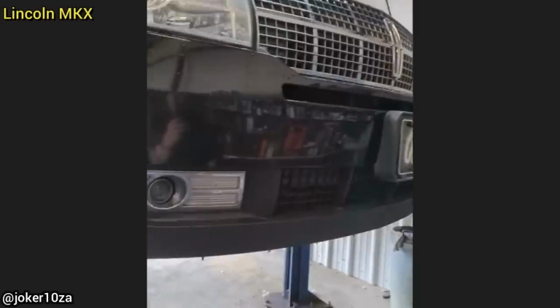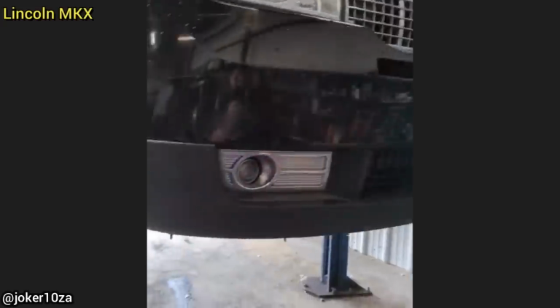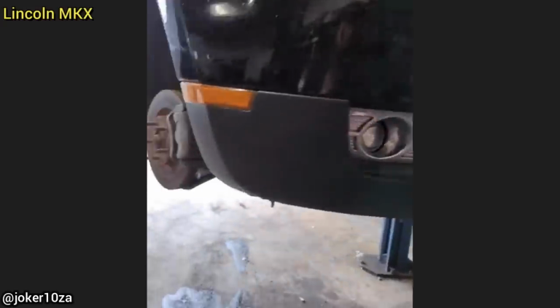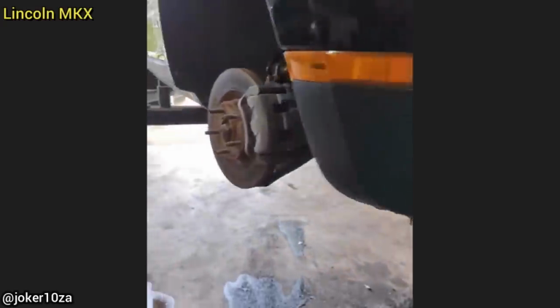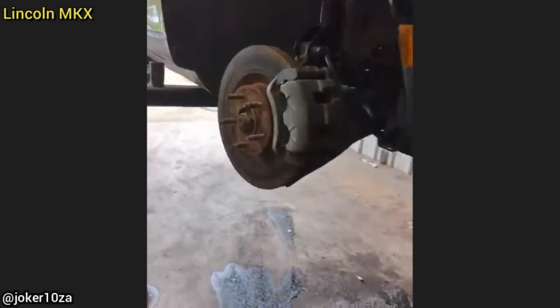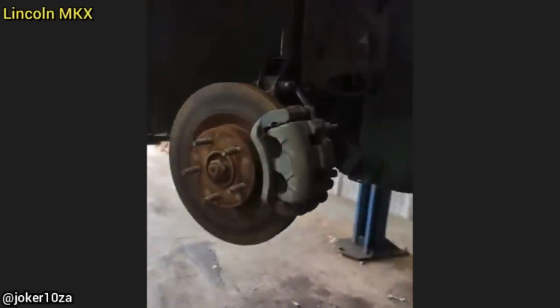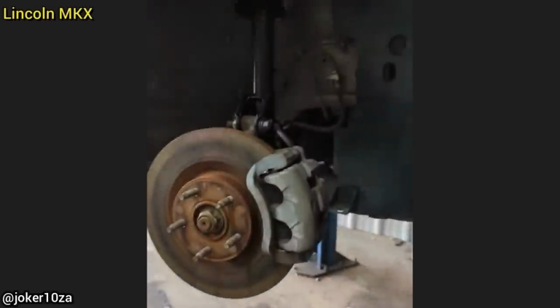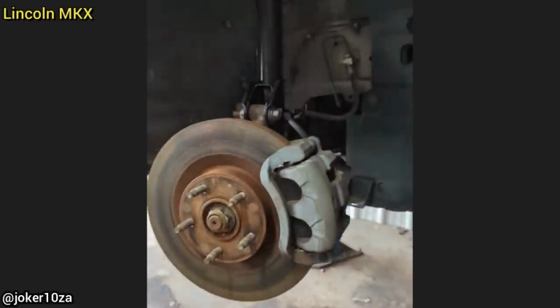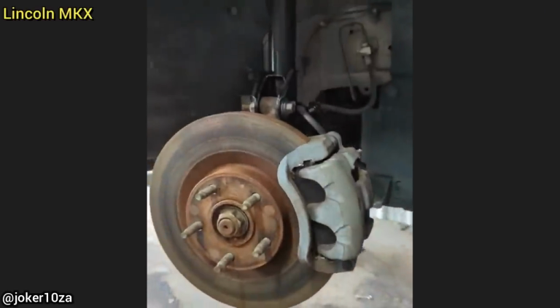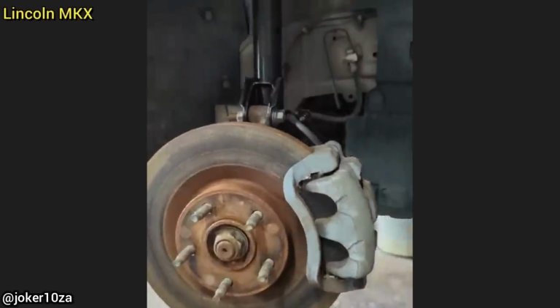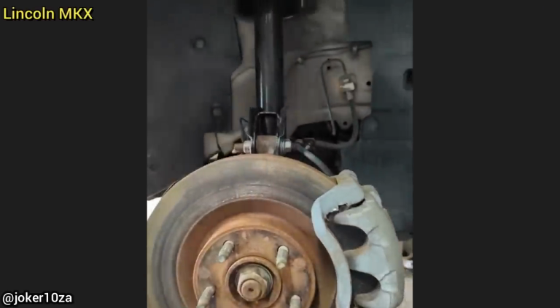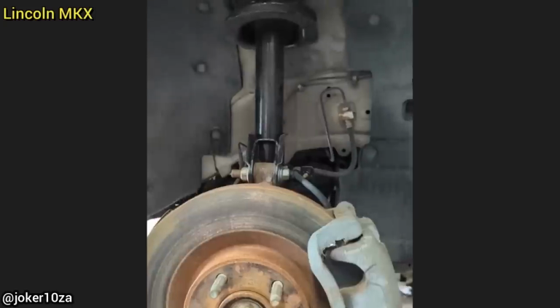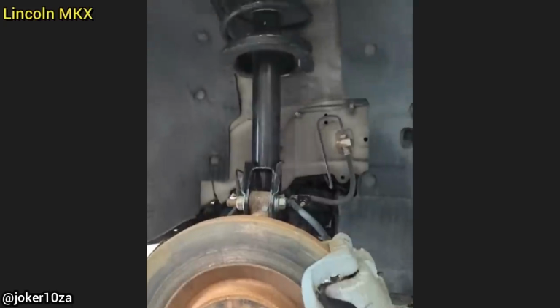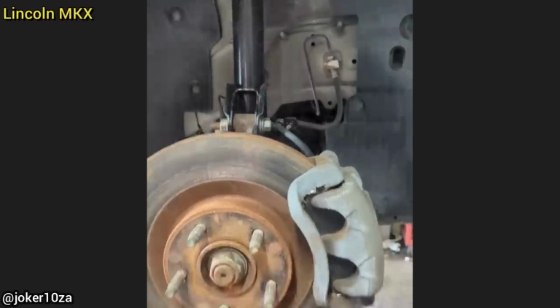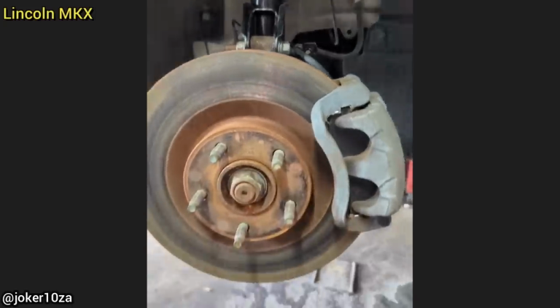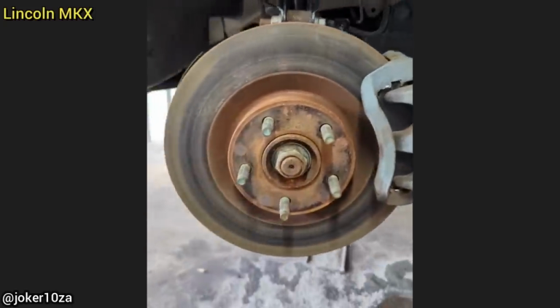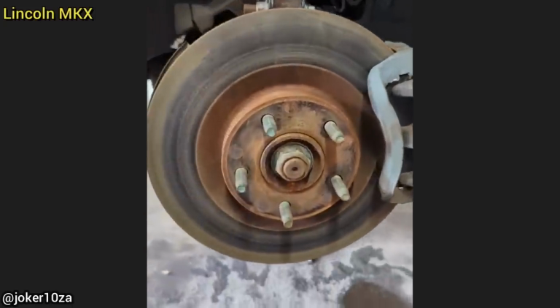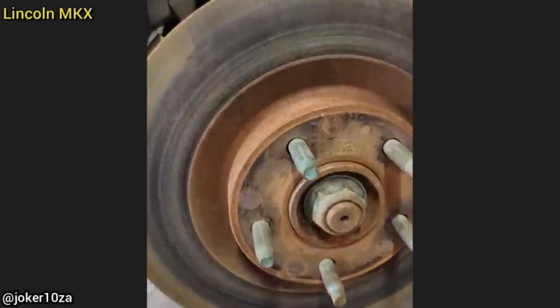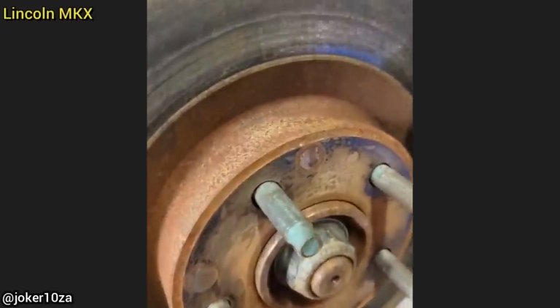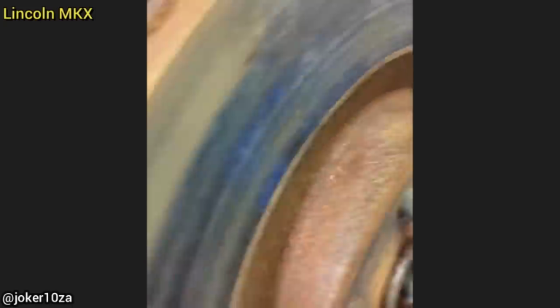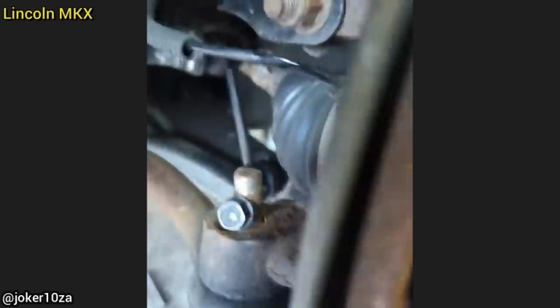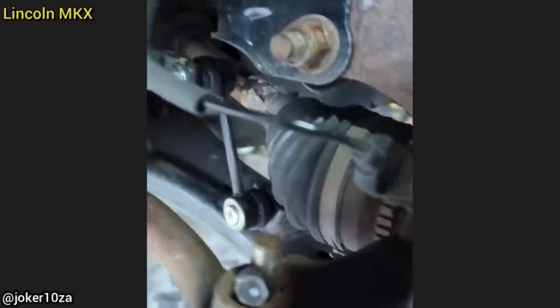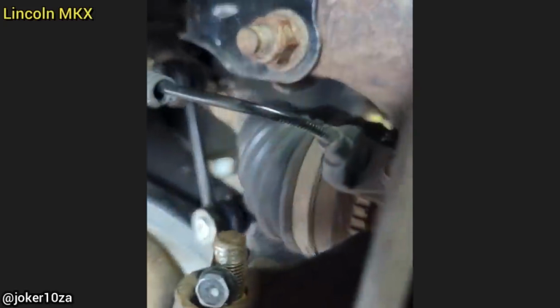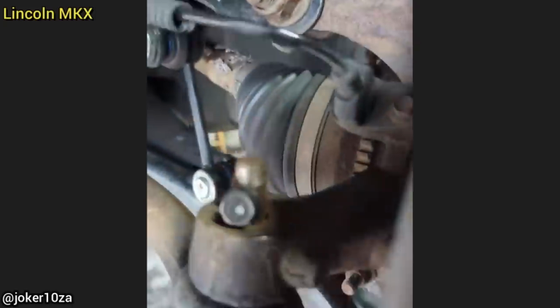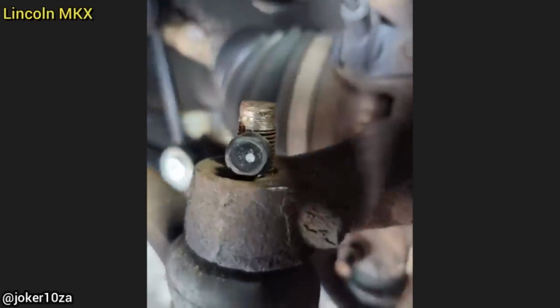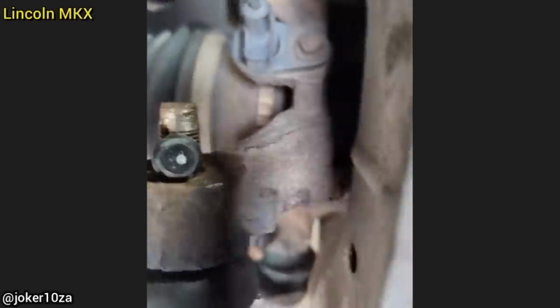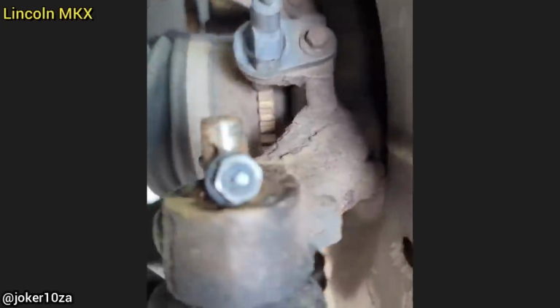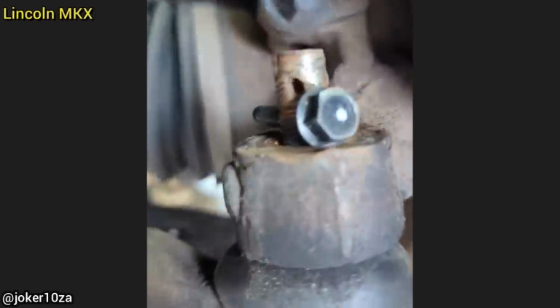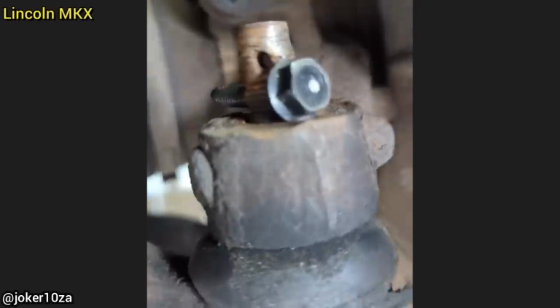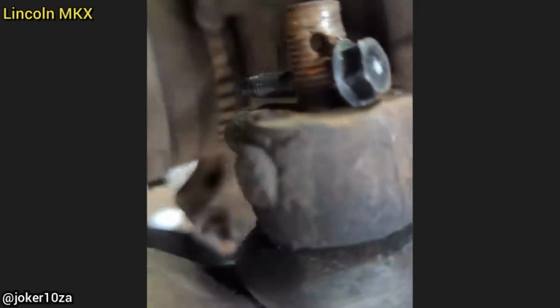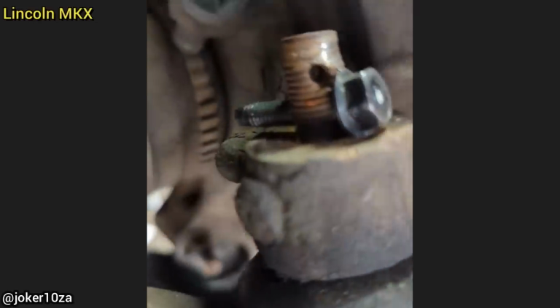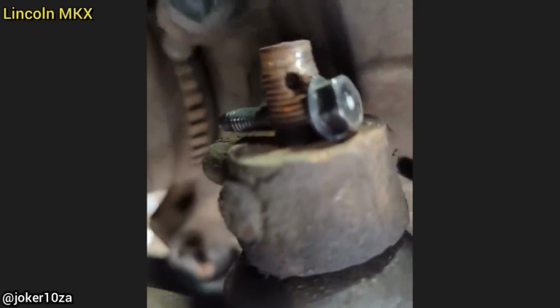This customer had recently purchased this SUV and brought it in as they said the steering seems off, and it had just recently had some work done before they bought it. Whoever did the work damaged the threads for the outer tie rod end and did this — I've never seen anything like that before.